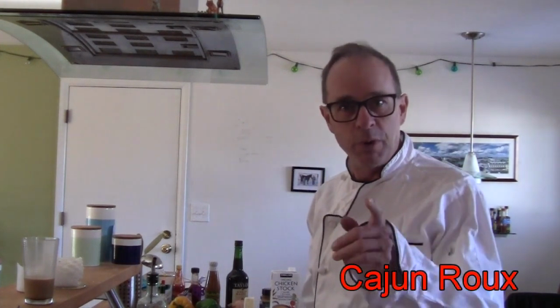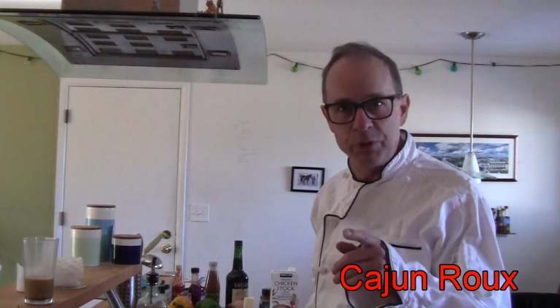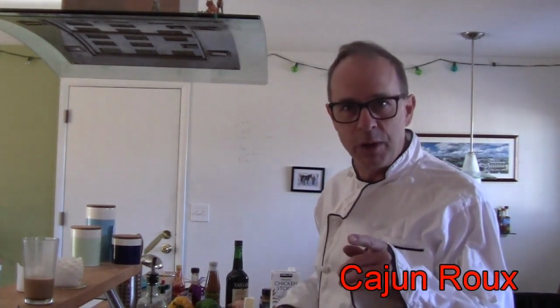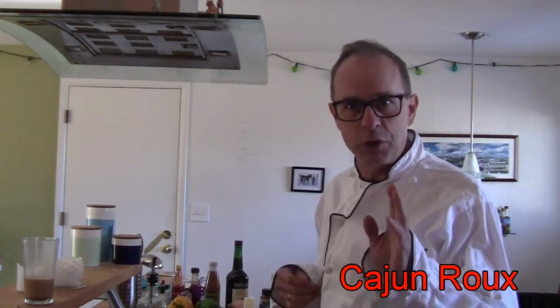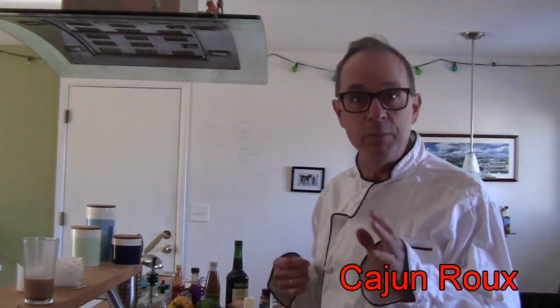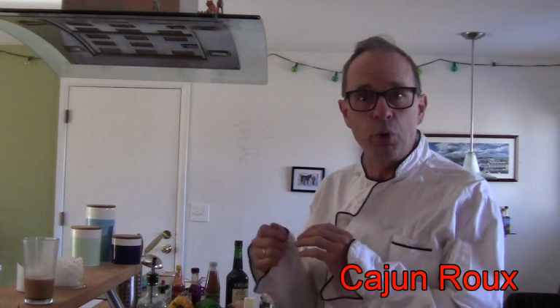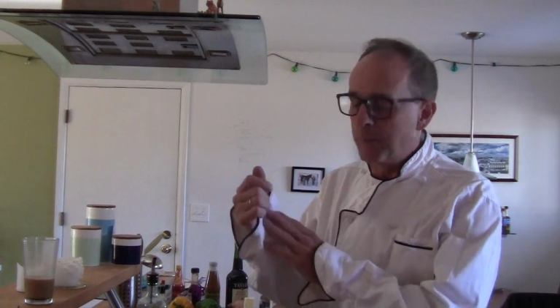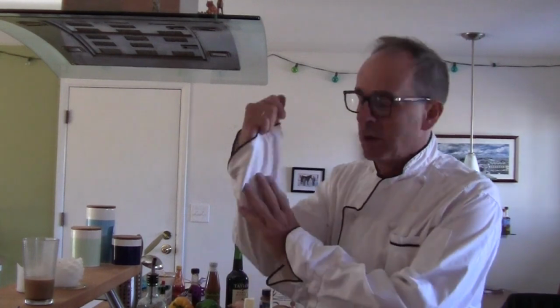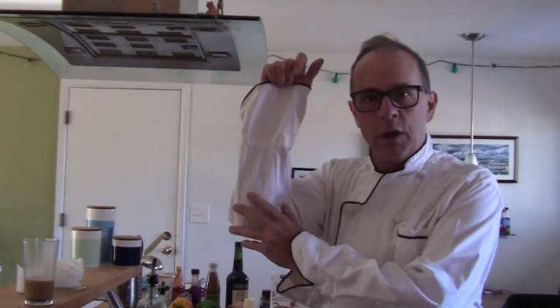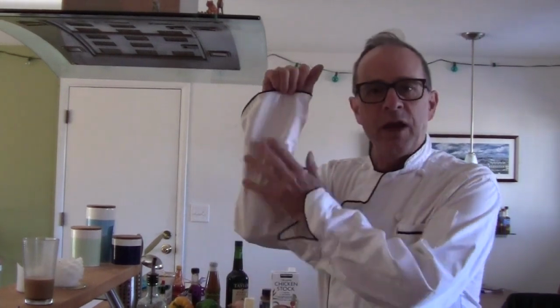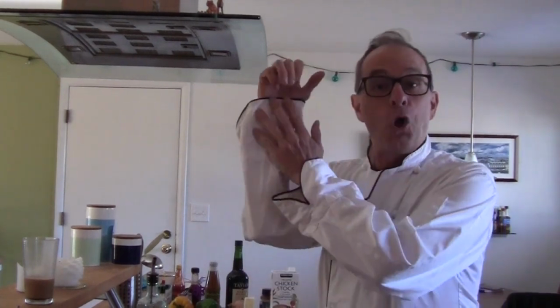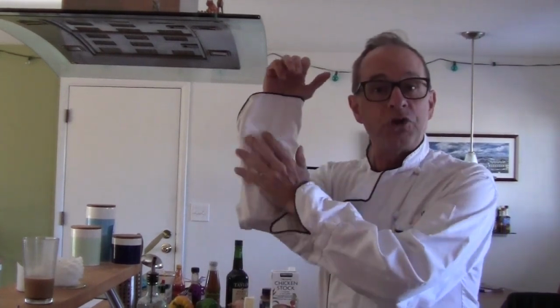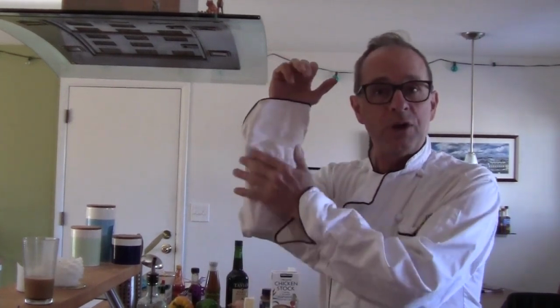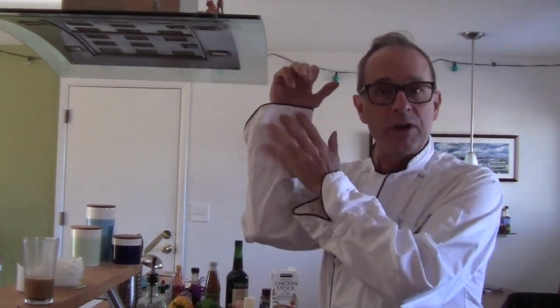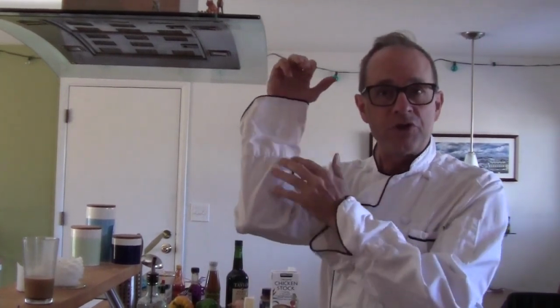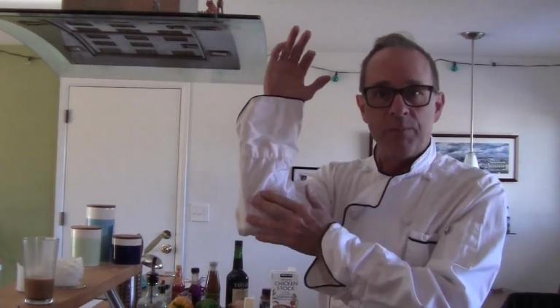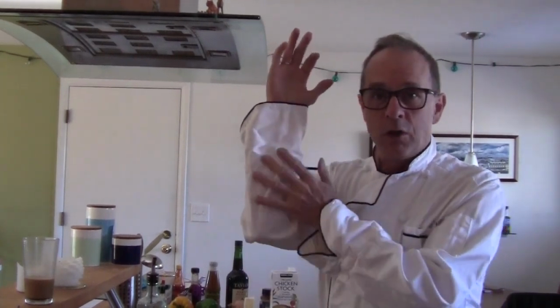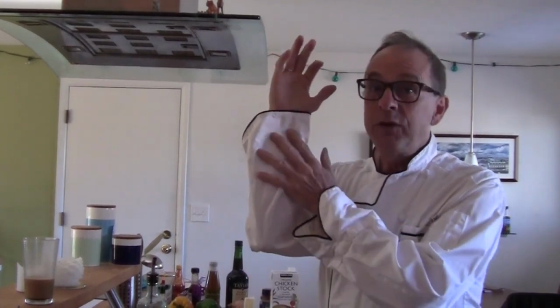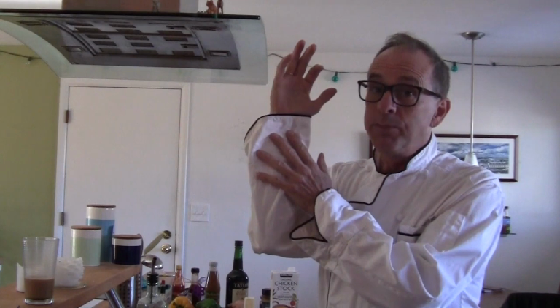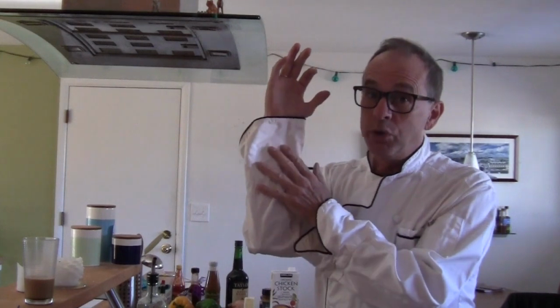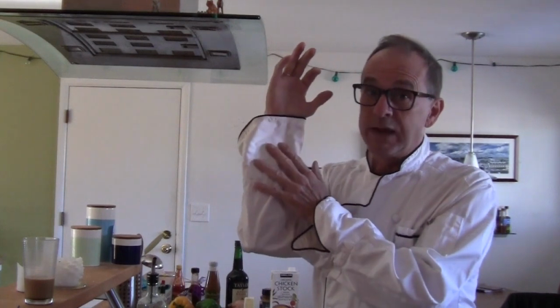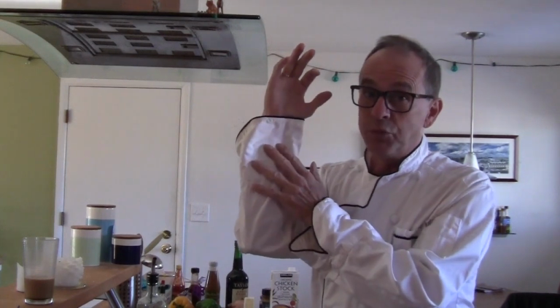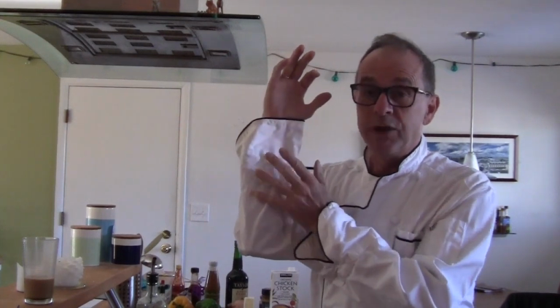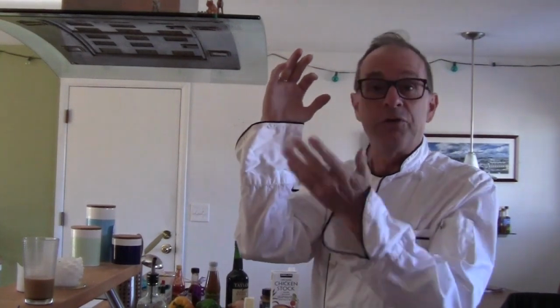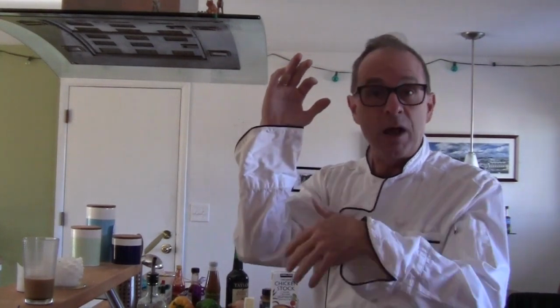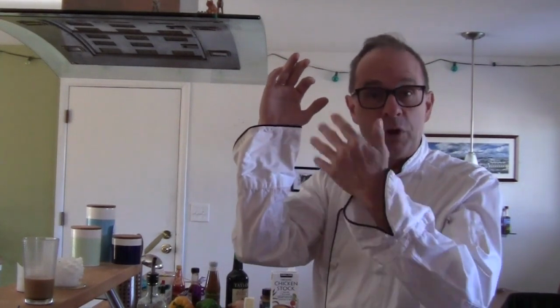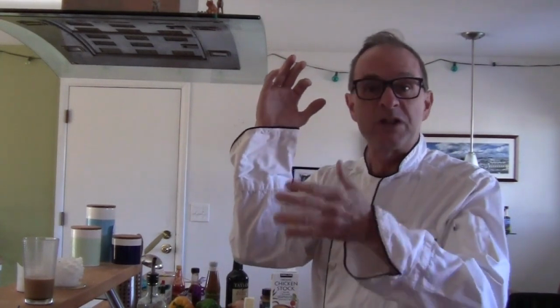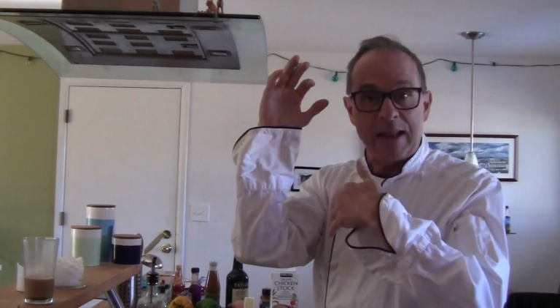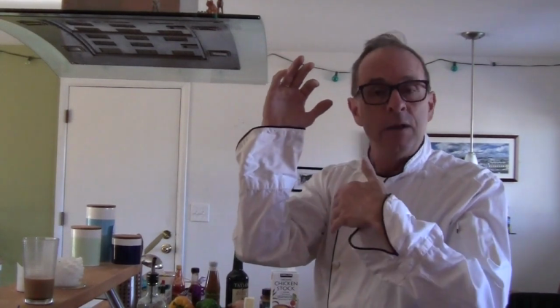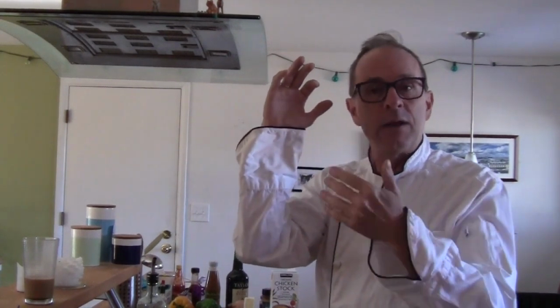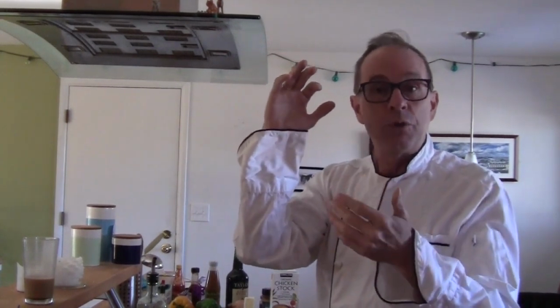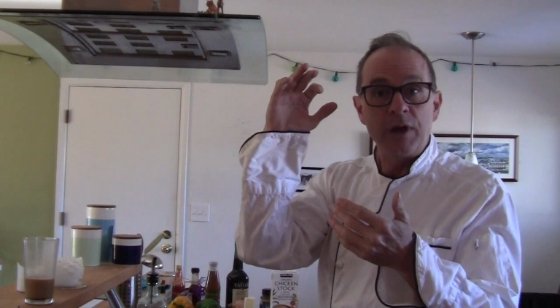But before we start I want to talk about the most important thing. You can see I have long sleeves here on my chef's jacket. Long sleeves are really important when you make Cajun roux because there is a possibility of some splatting and Cajun roux is really hot.